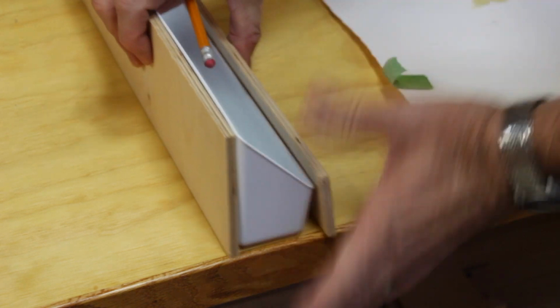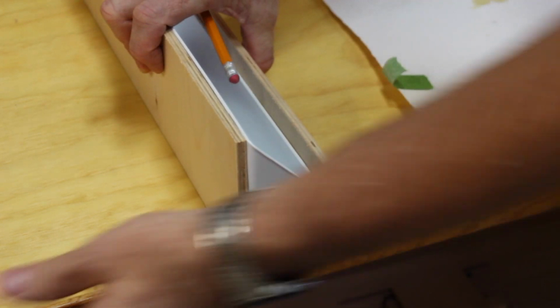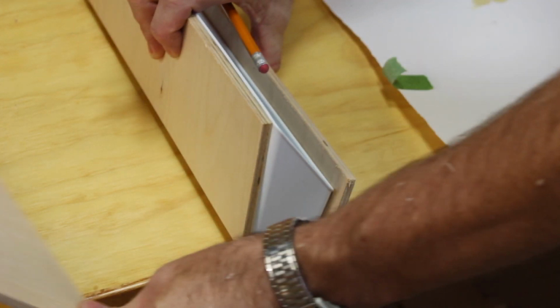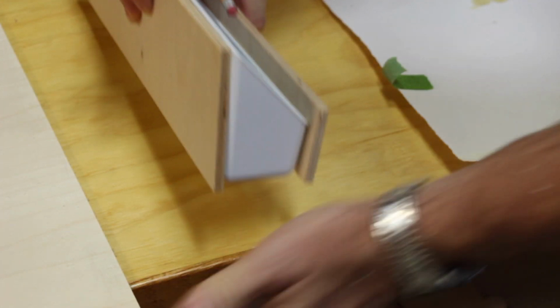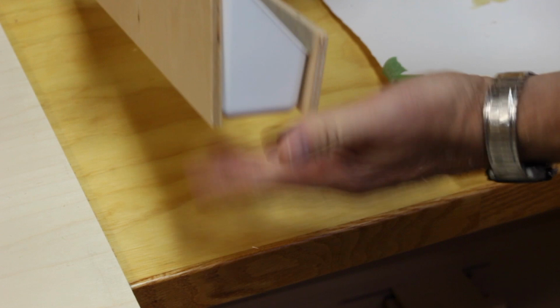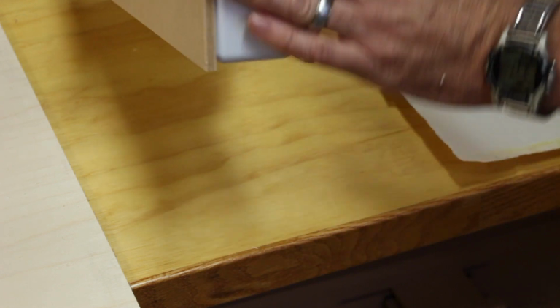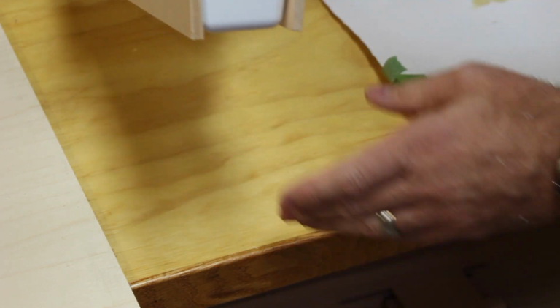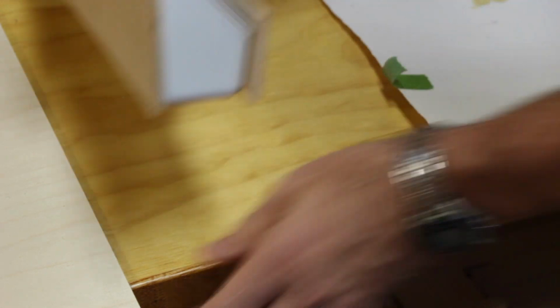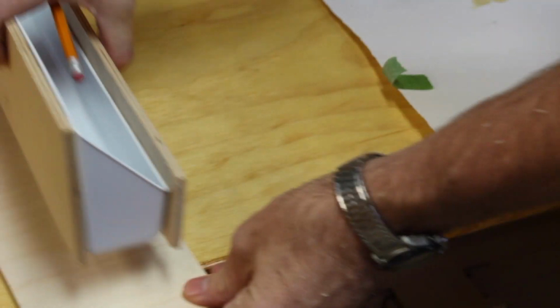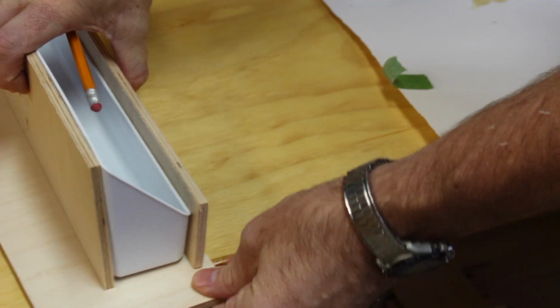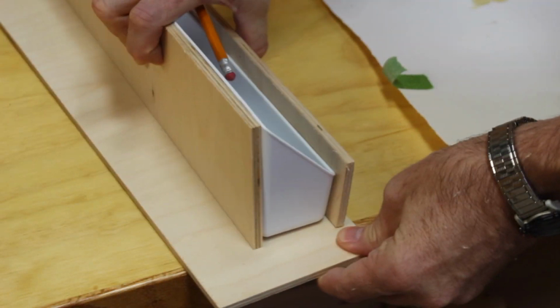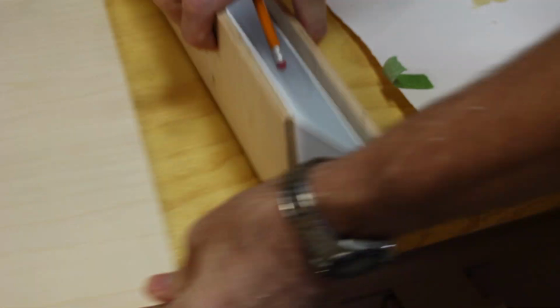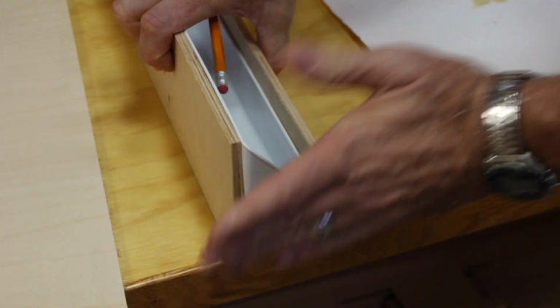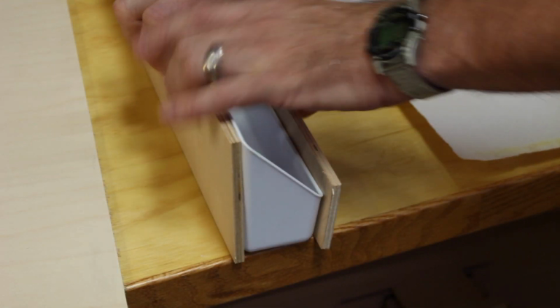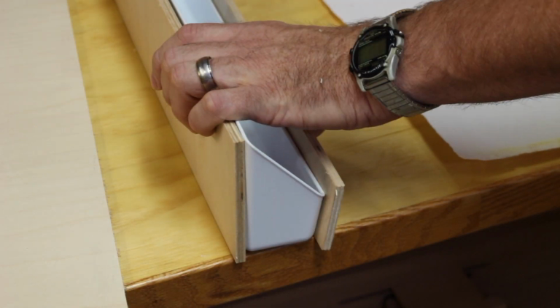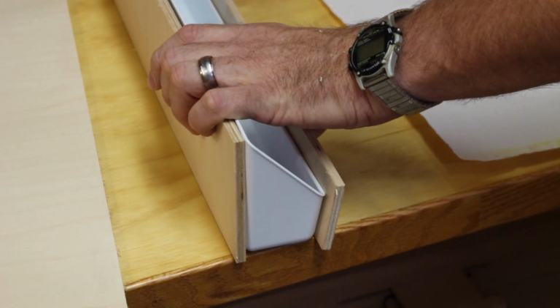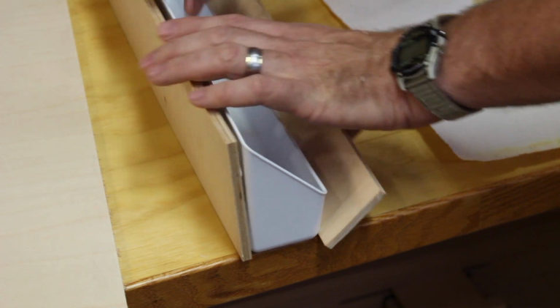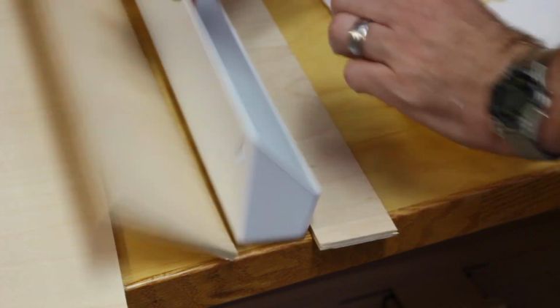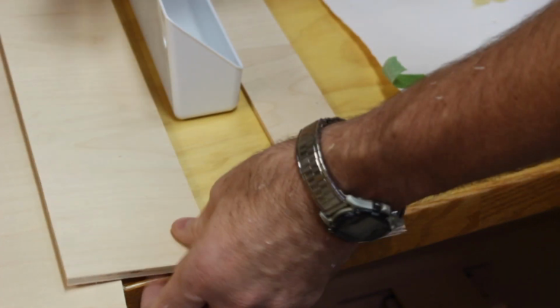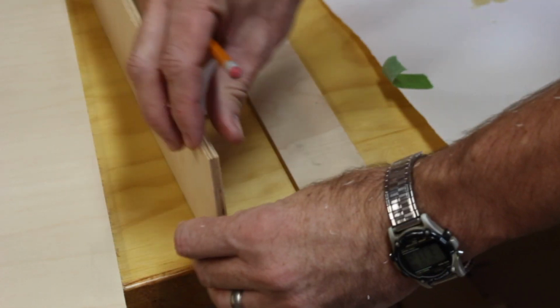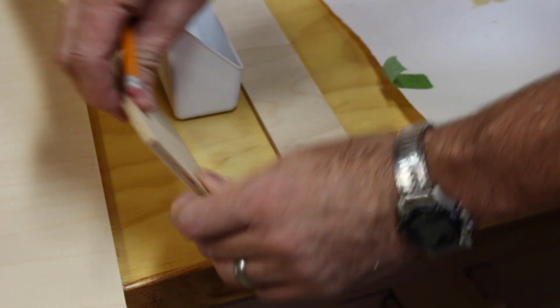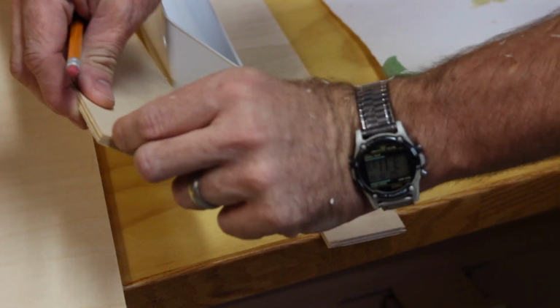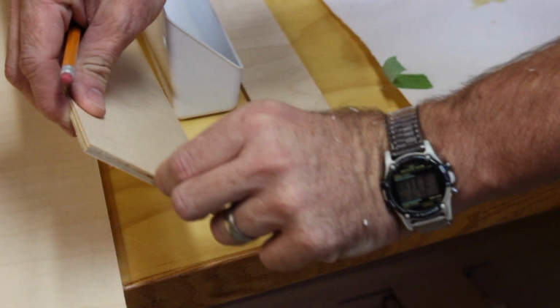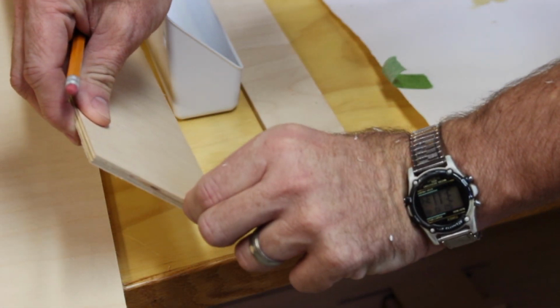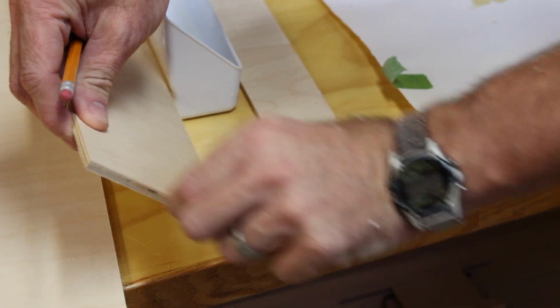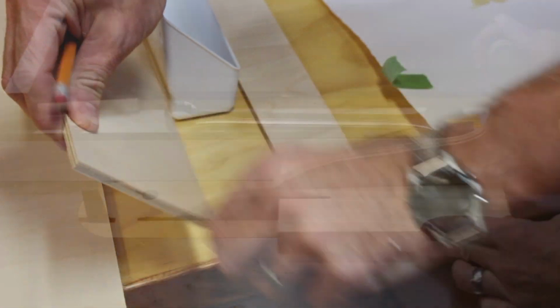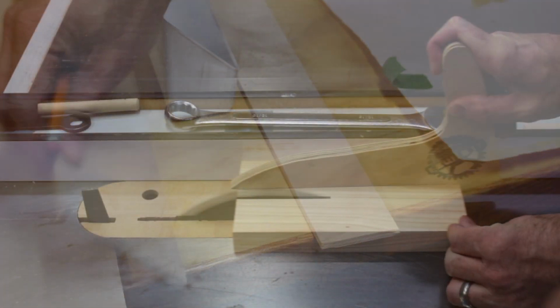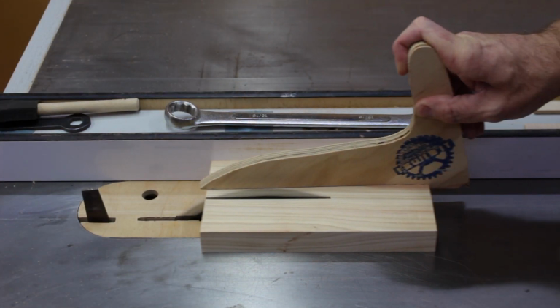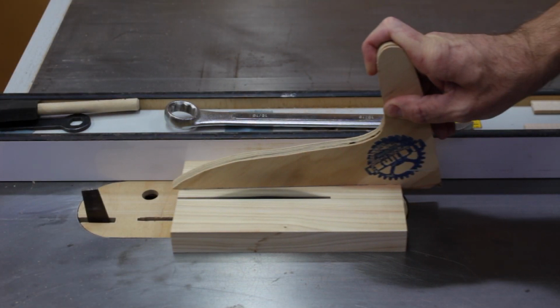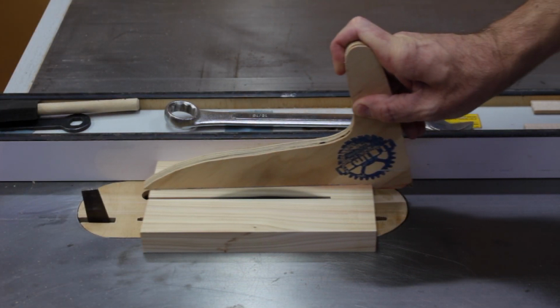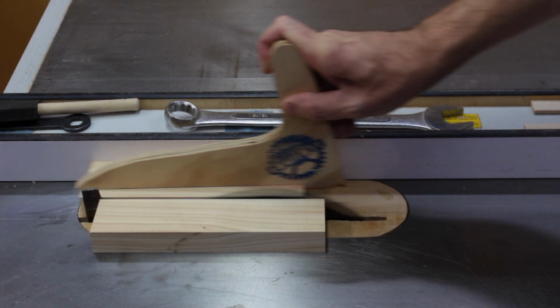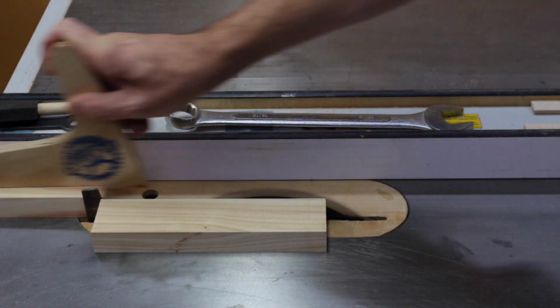The bottom is also going to be made out of plywood, but I'll wait until it's all together and then I'll just cut it to fit. The next thing I need to do is make the ends, and this plywood is pretty thin, so I'm going to make the ends out of a slightly thicker piece of solid wood — that'll give me something to glue and screw into.